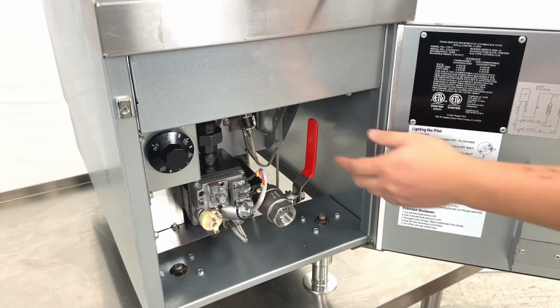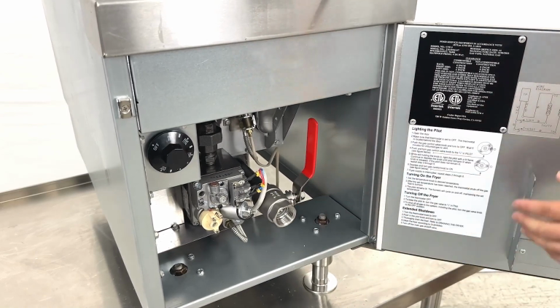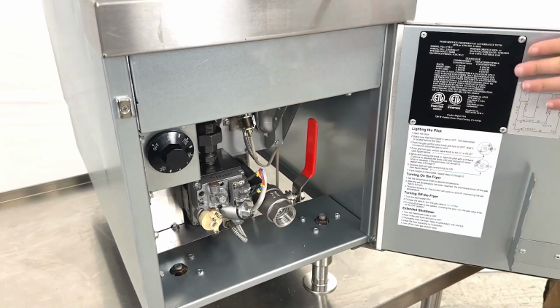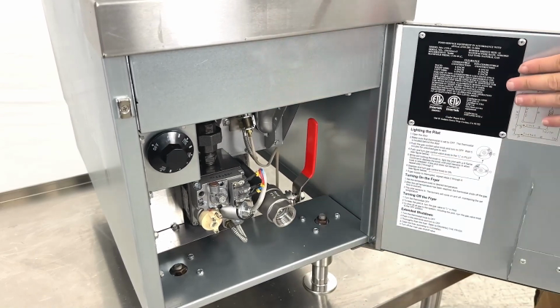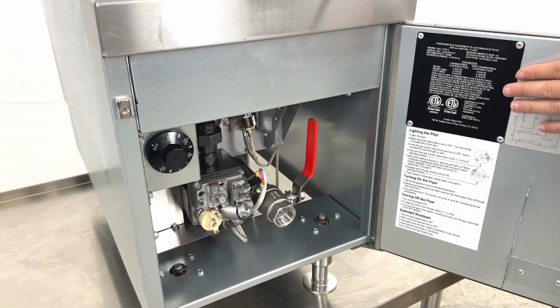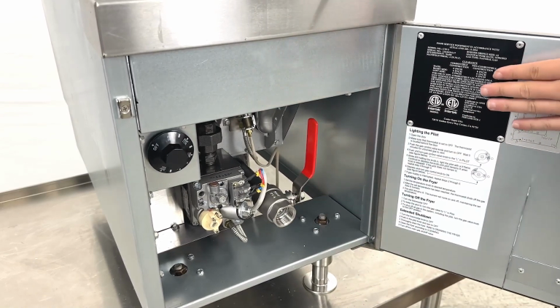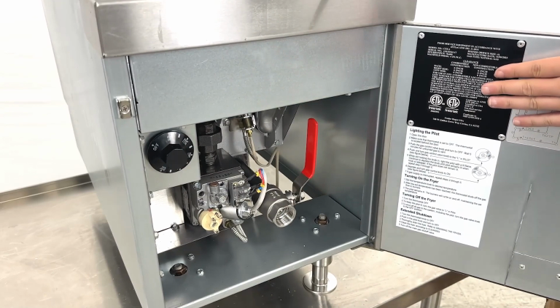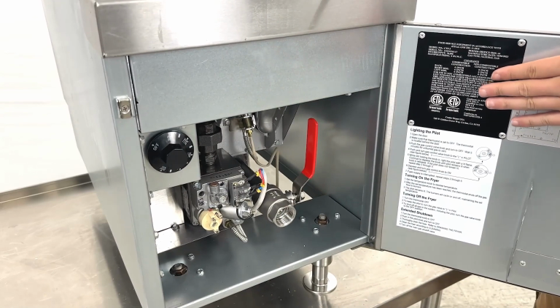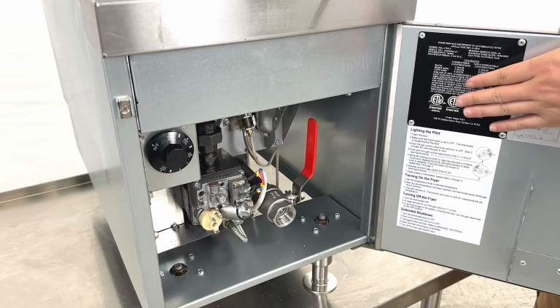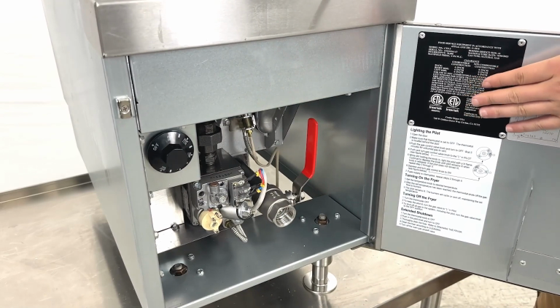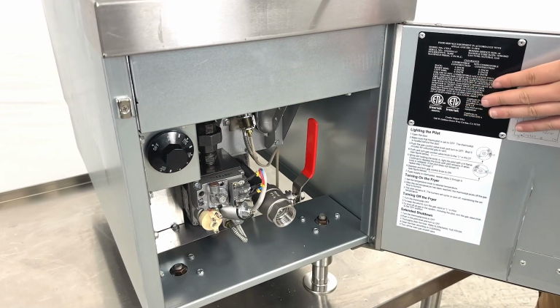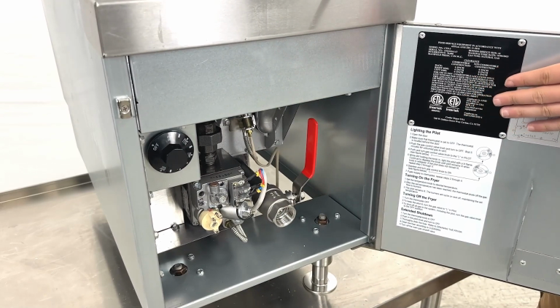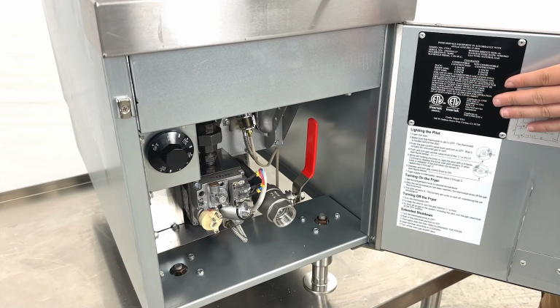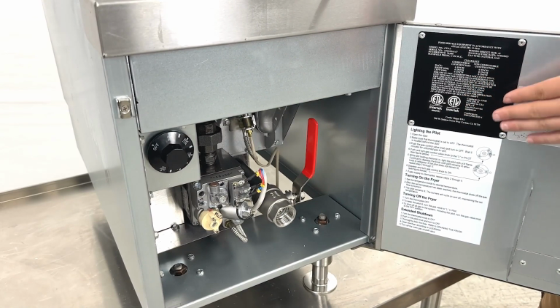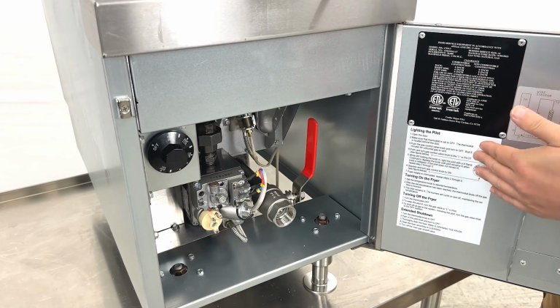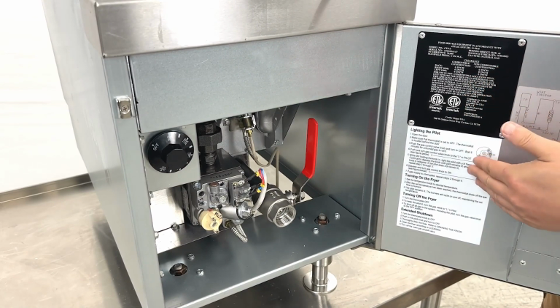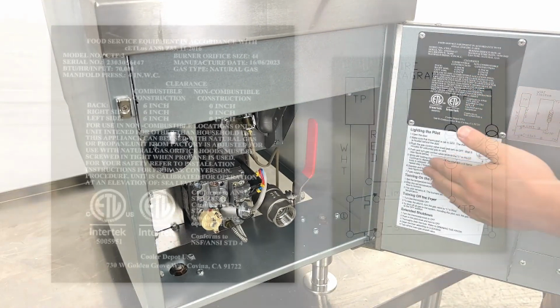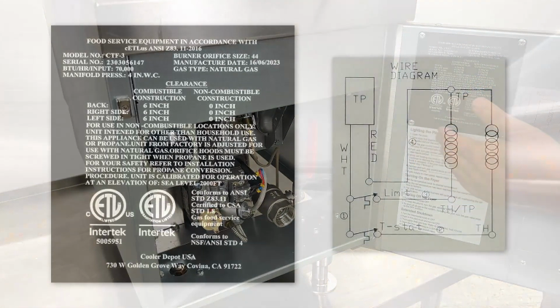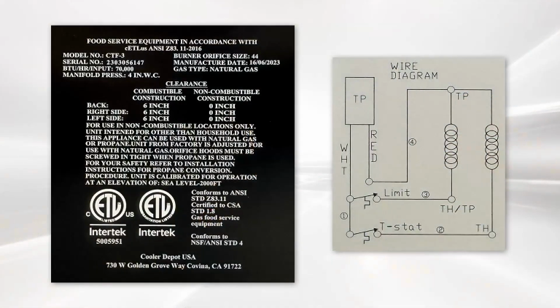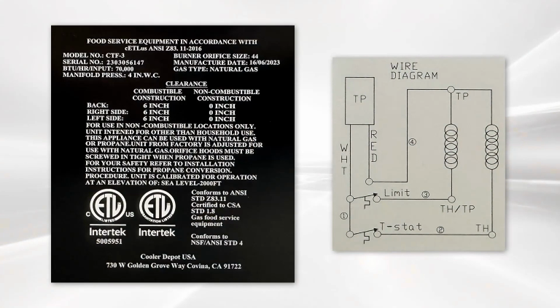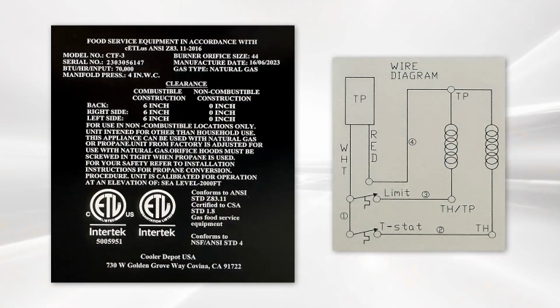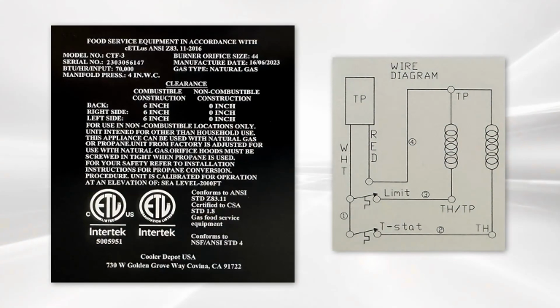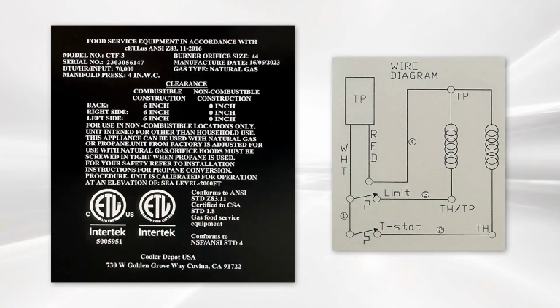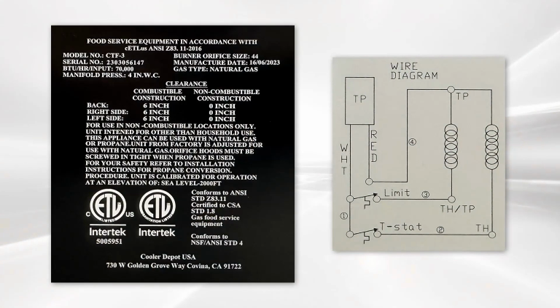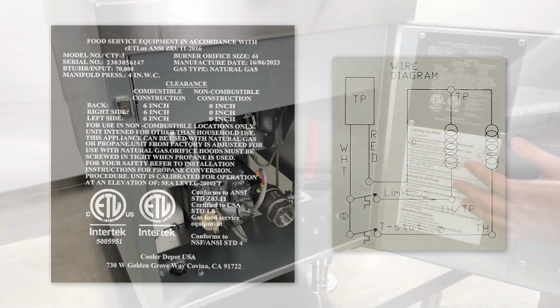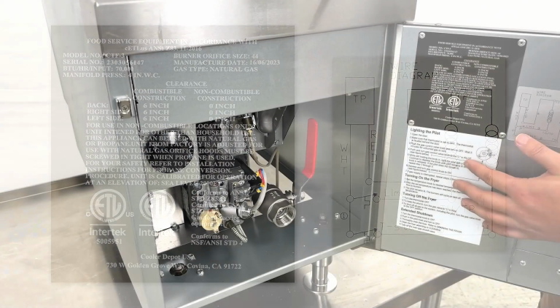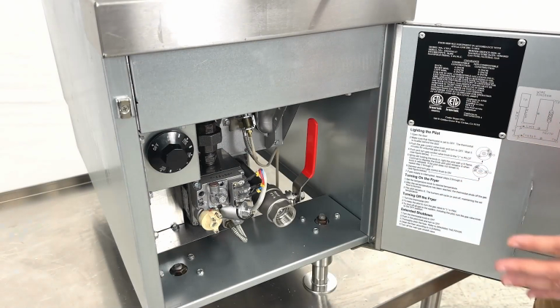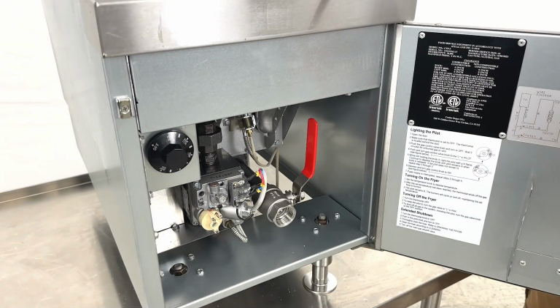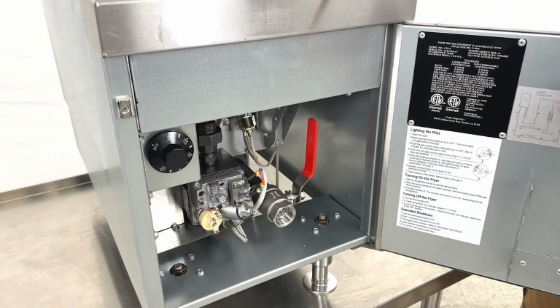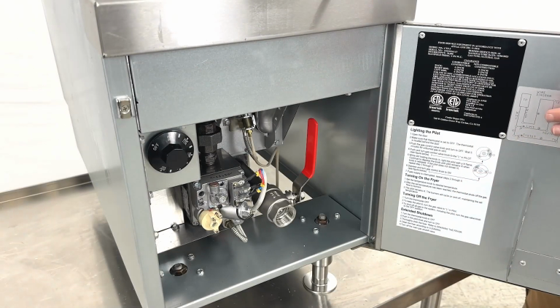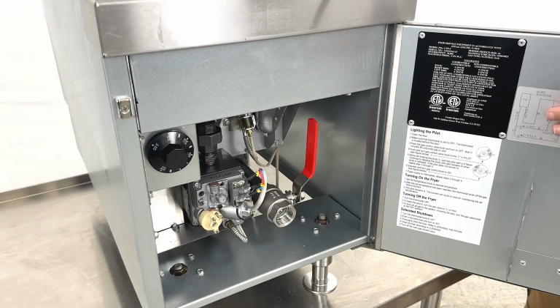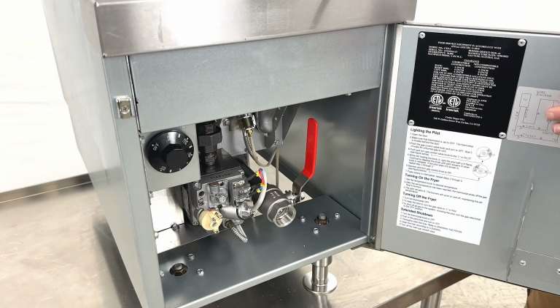When you look at this side, you will see we have an ETL sanitation sticker sign. And there is also a small manual booklet on top right here, along with a diagram for the unit.